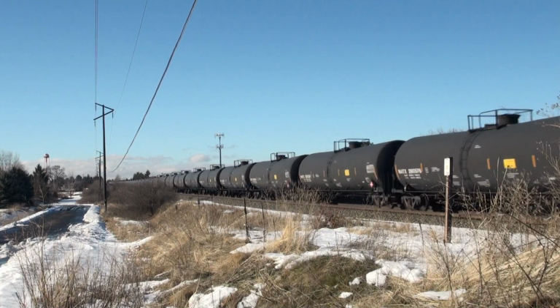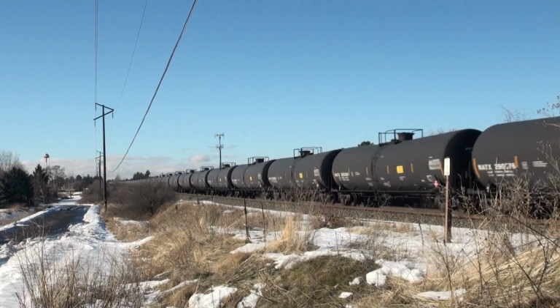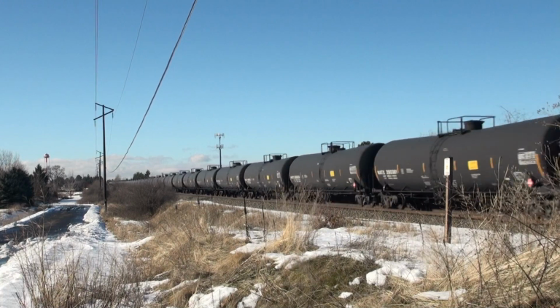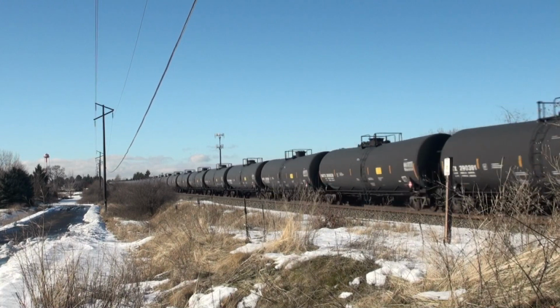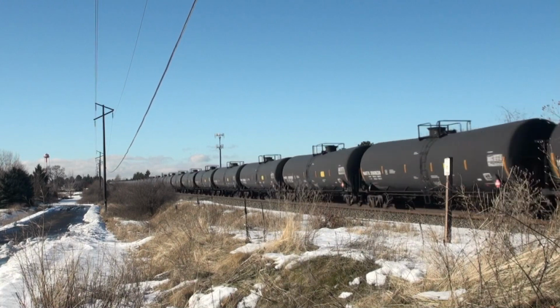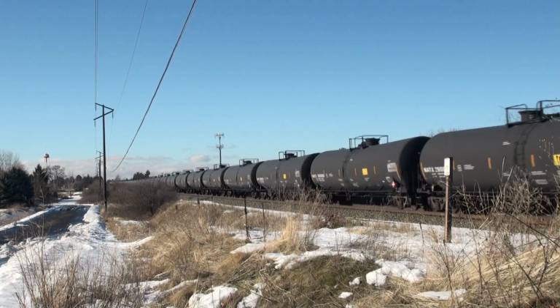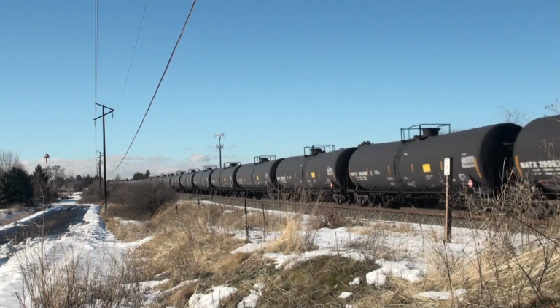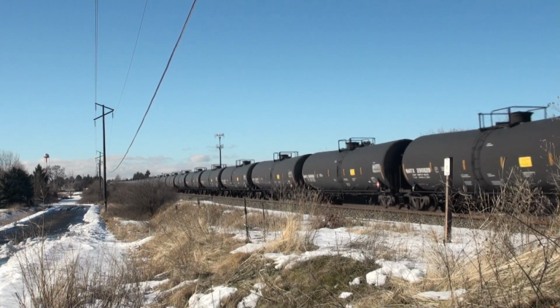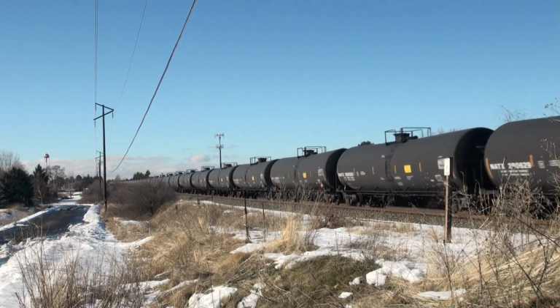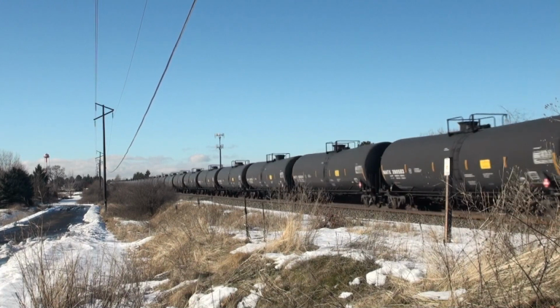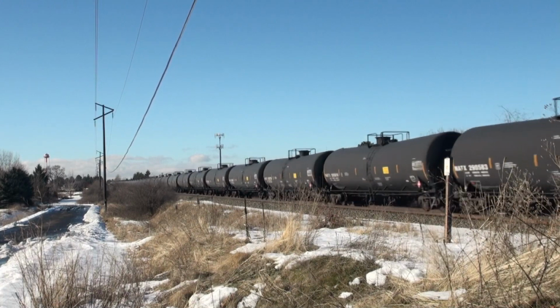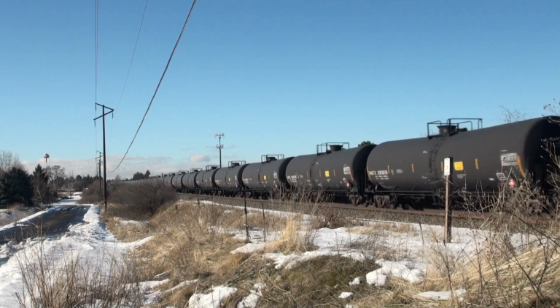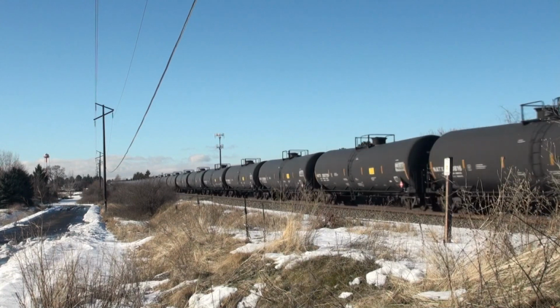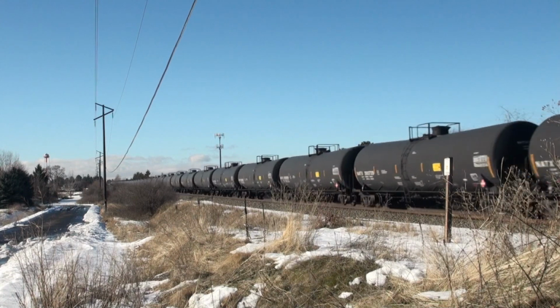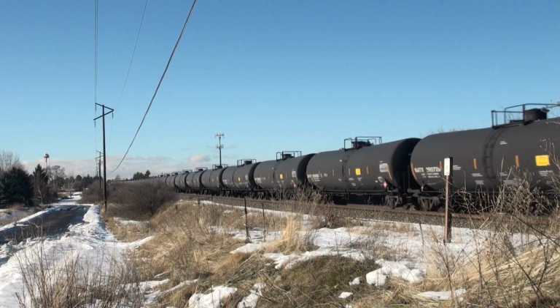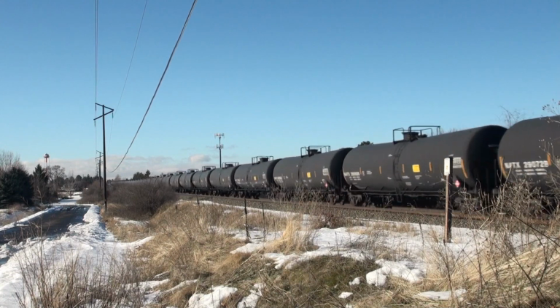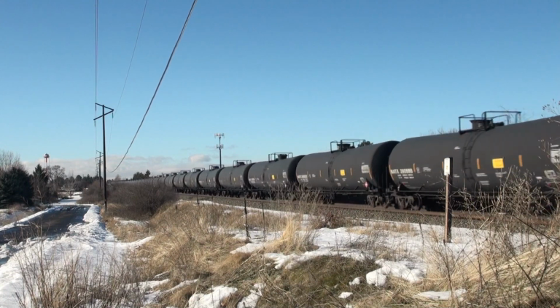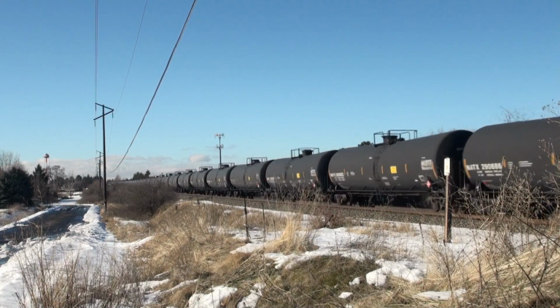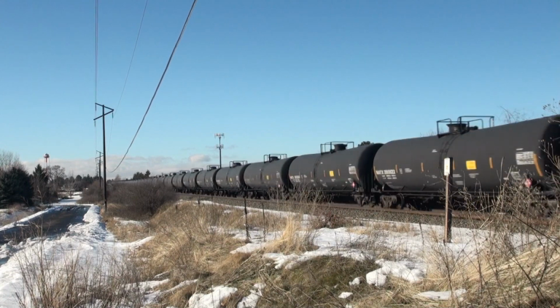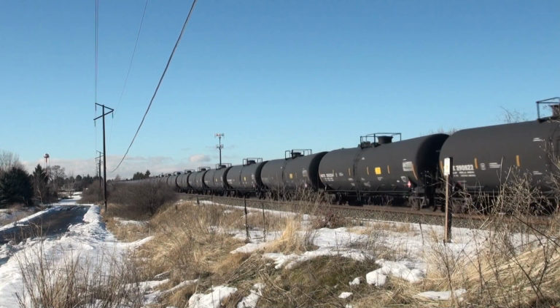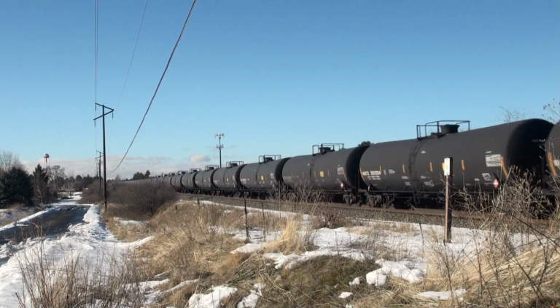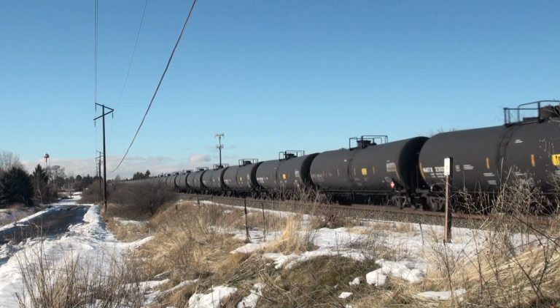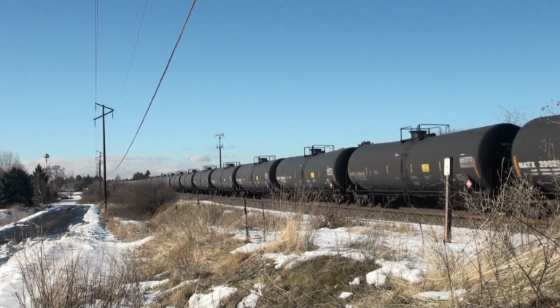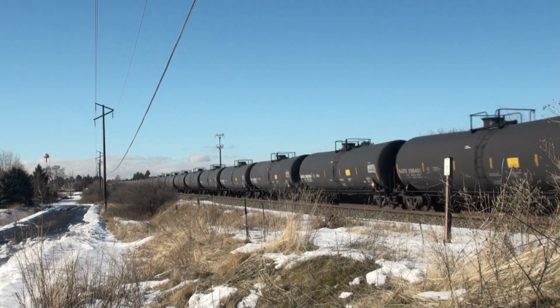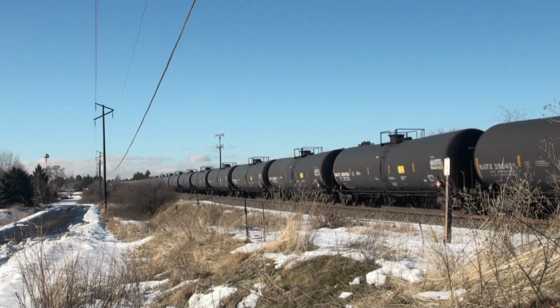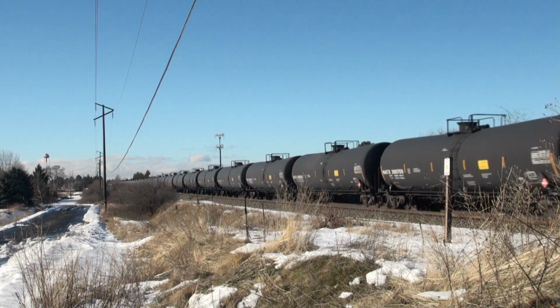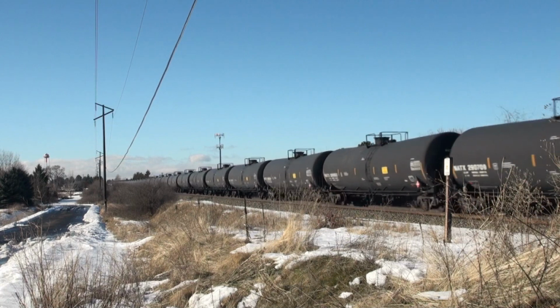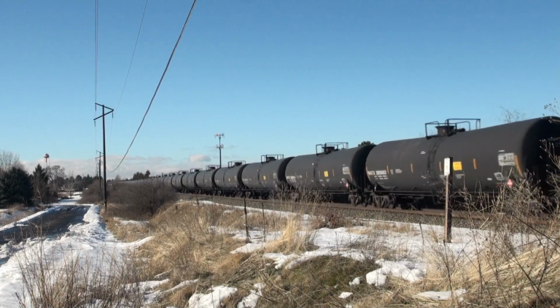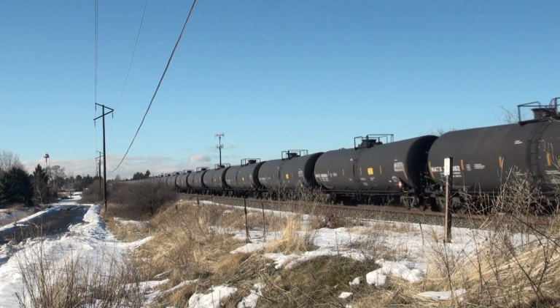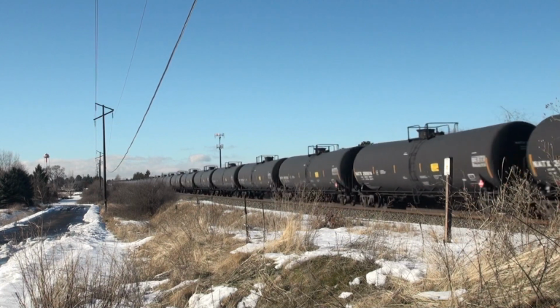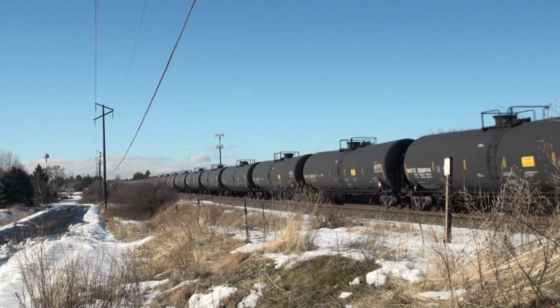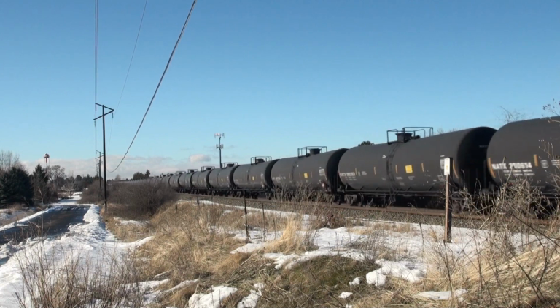Working East Railroad Avenue here in the area of Otis Orchards, Washington, you can expect to find a wide variety of rail traffic. This traffic will include unit grain, unit potash, unit oil, mixed manifests, and much more.